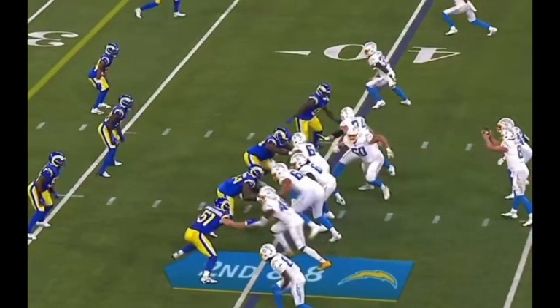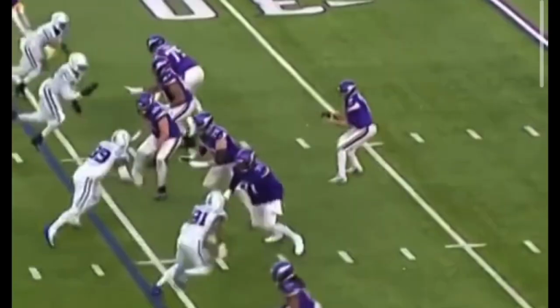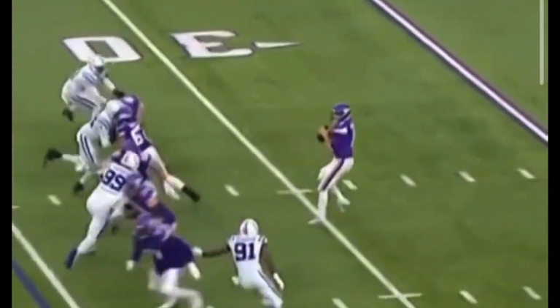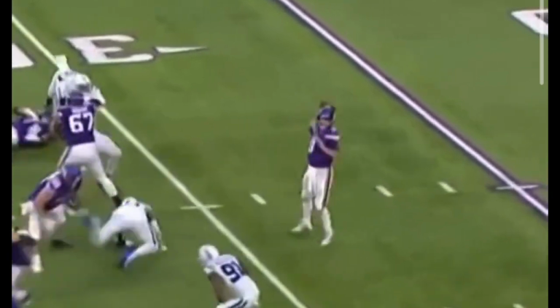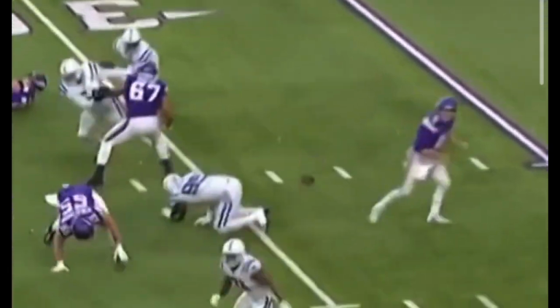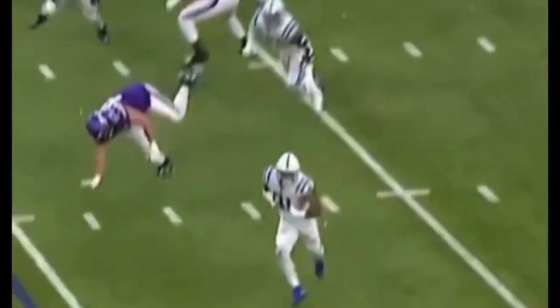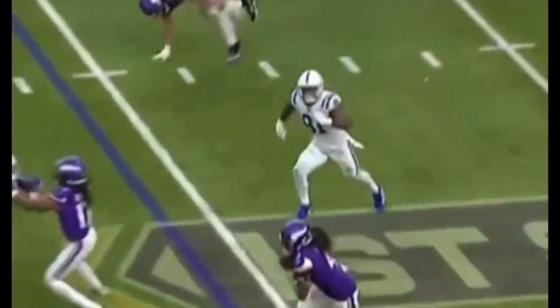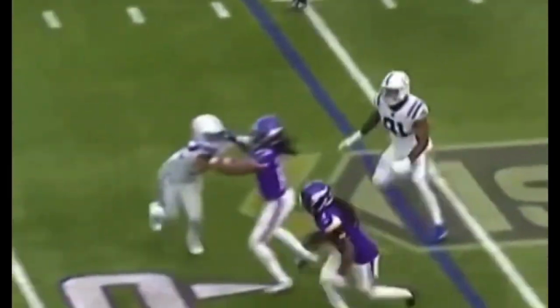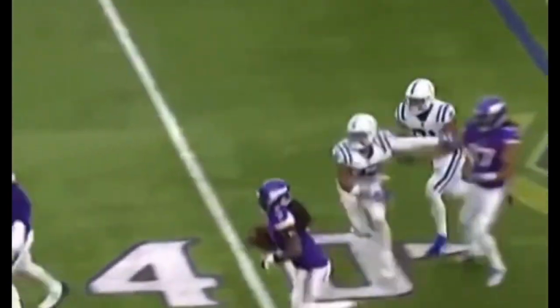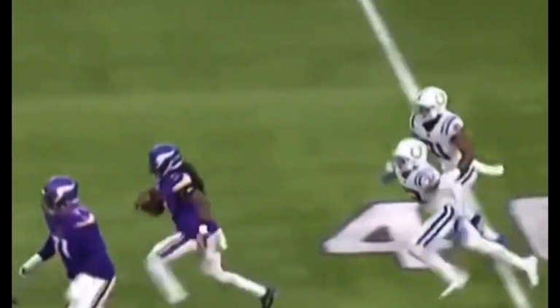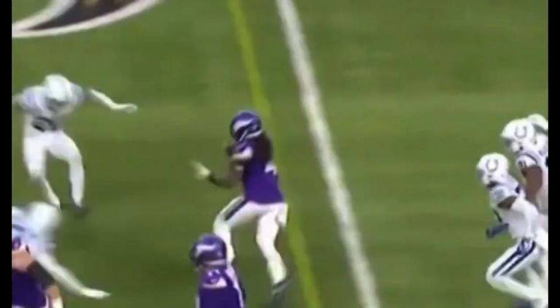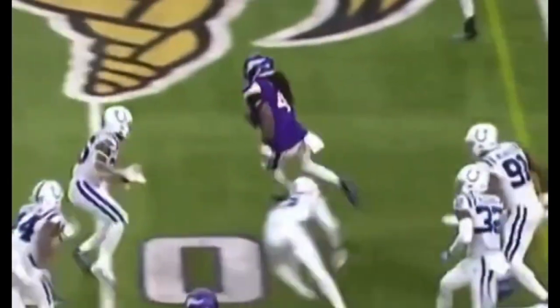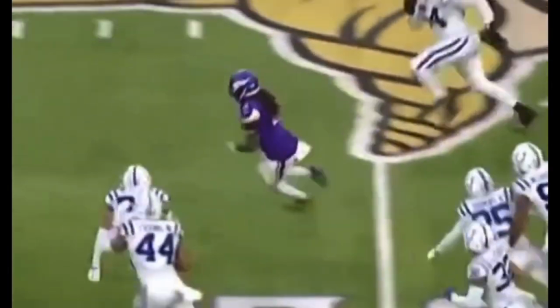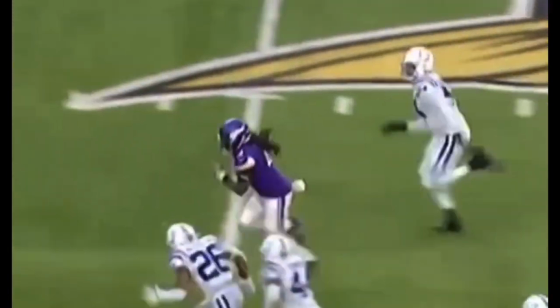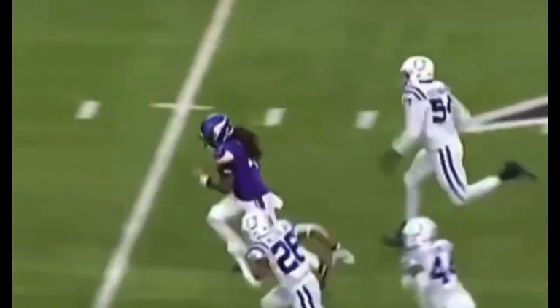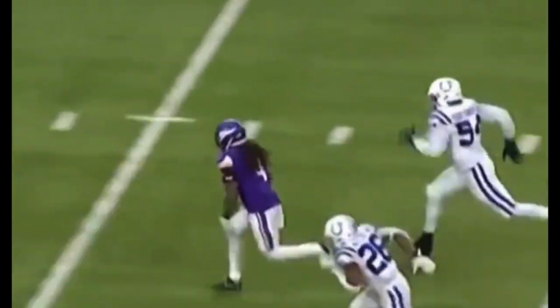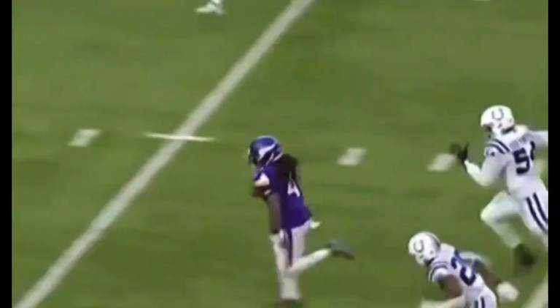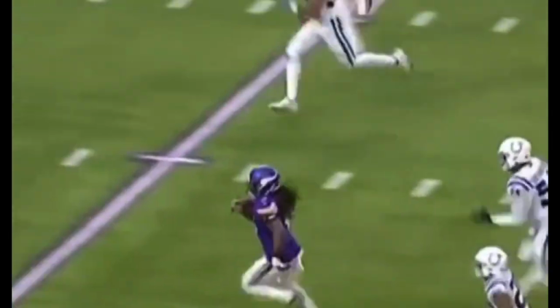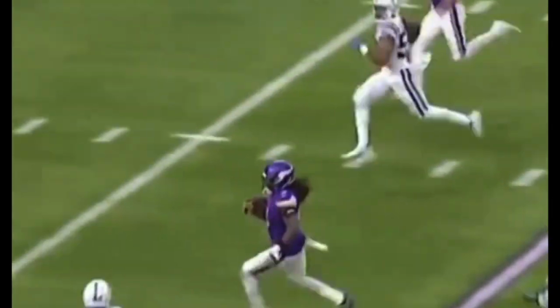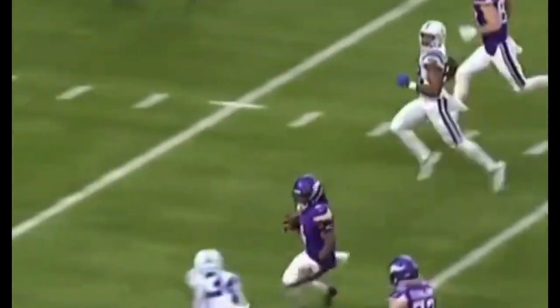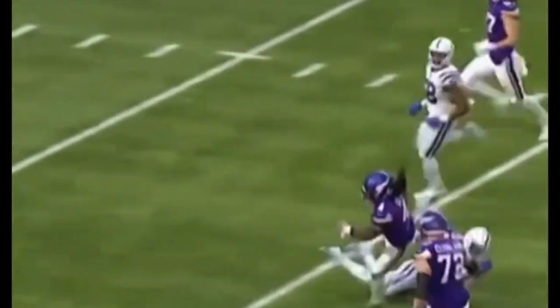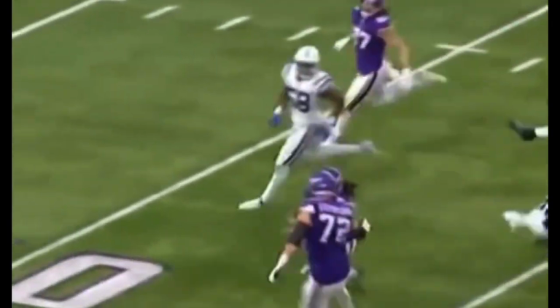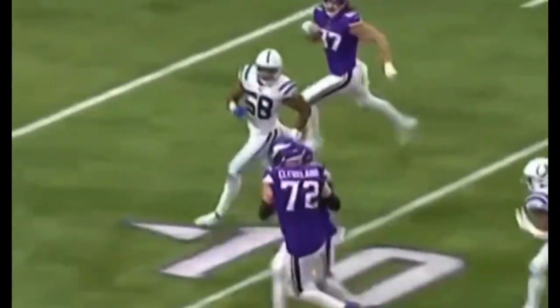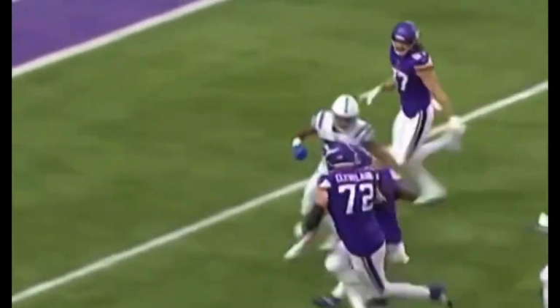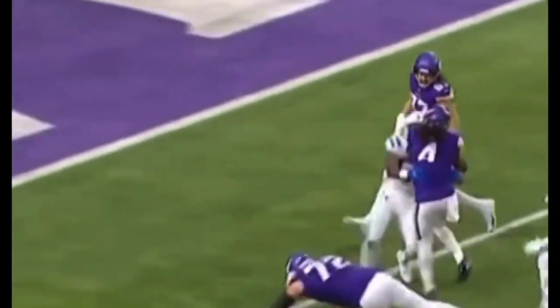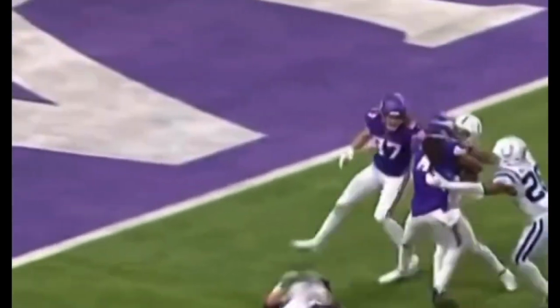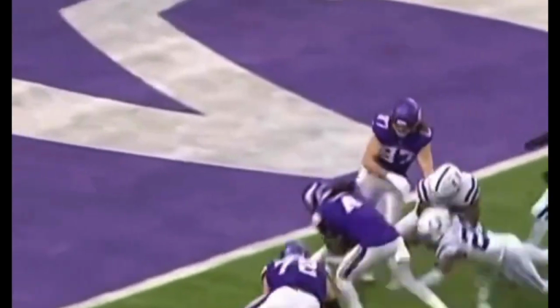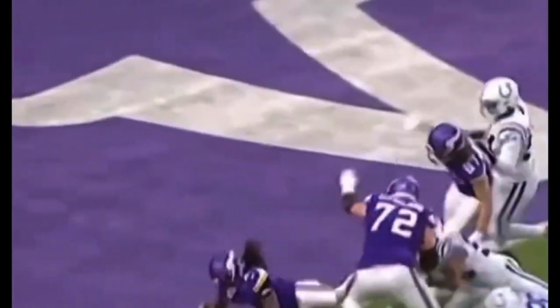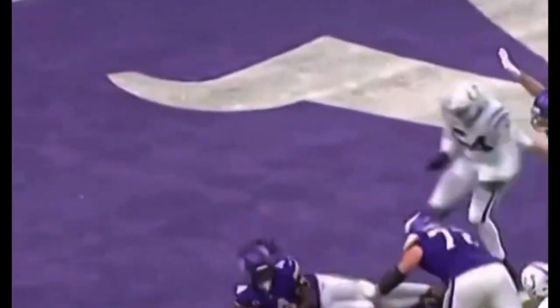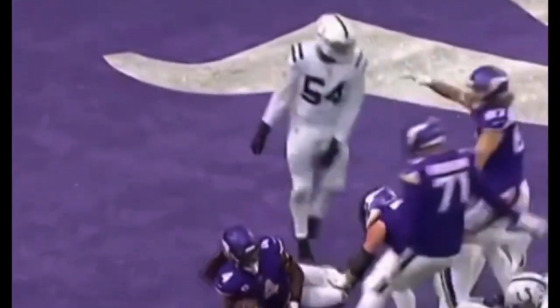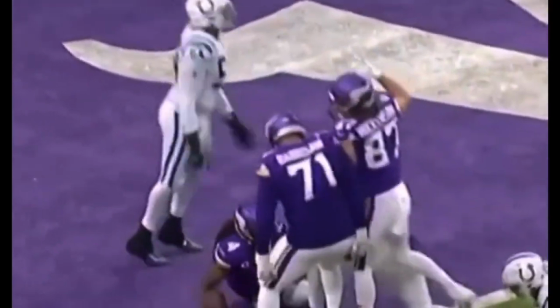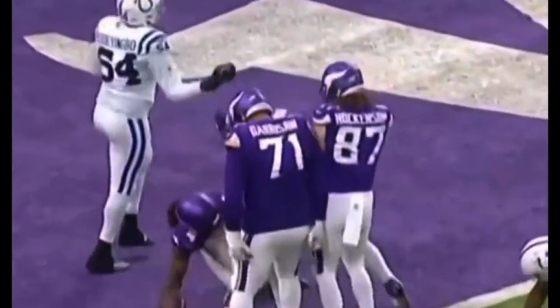And another long touchdown. No timeouts remaining. They're going to set up the screen with Dalvin Cook and let him chew up the yards. Dalvin Cook. Very good. Dalvin Cook is going to be caught up with blockers inside the field. Touchdown.